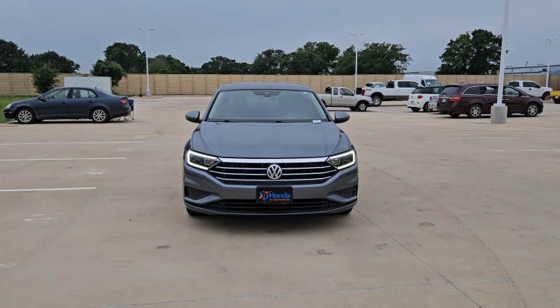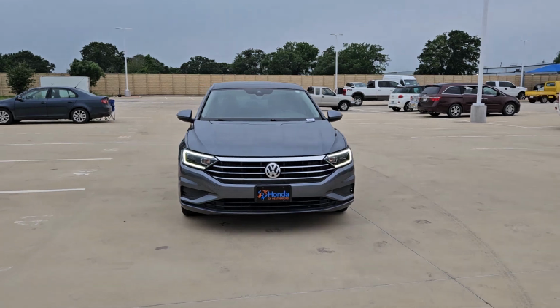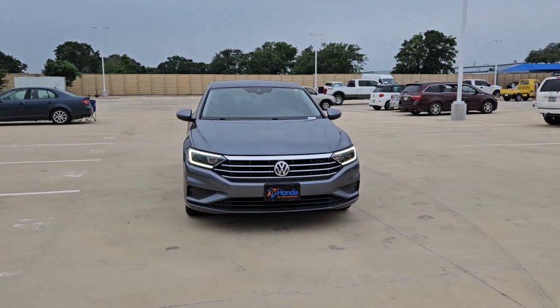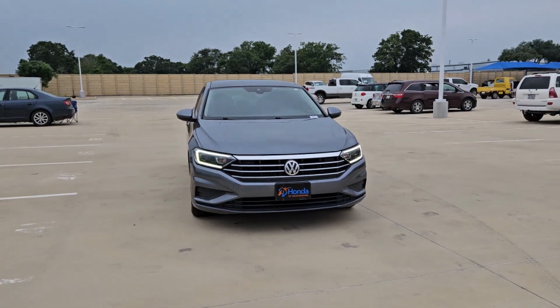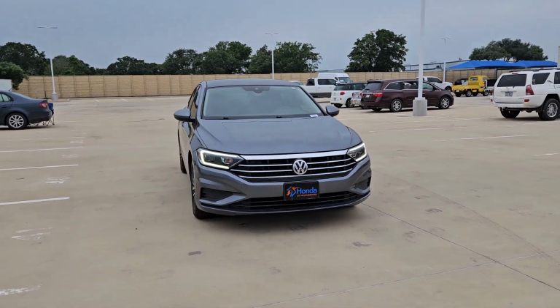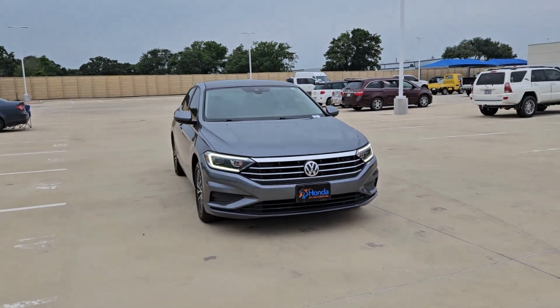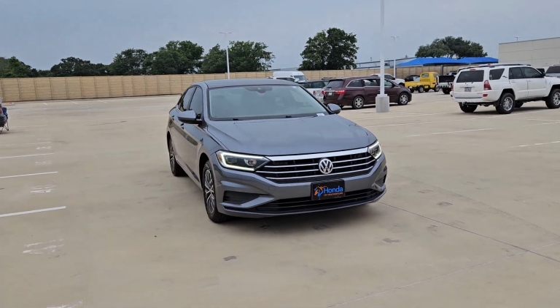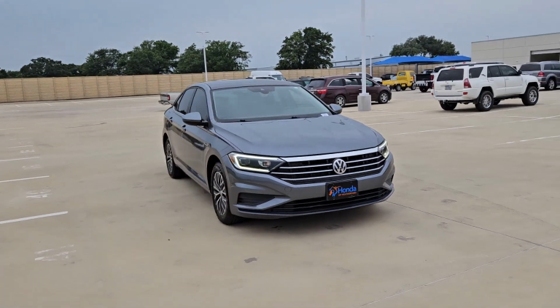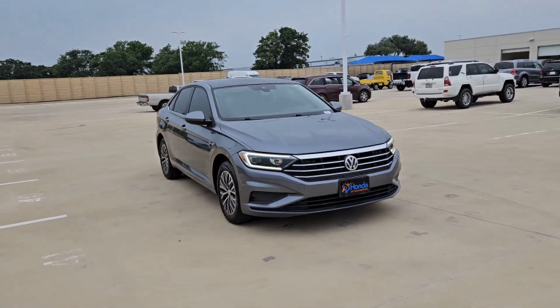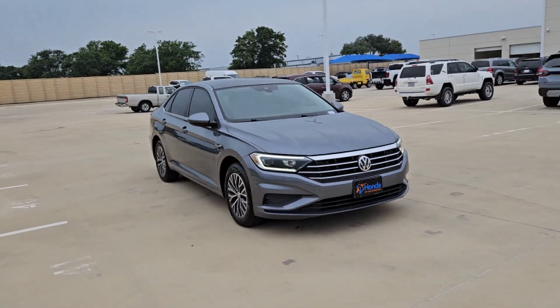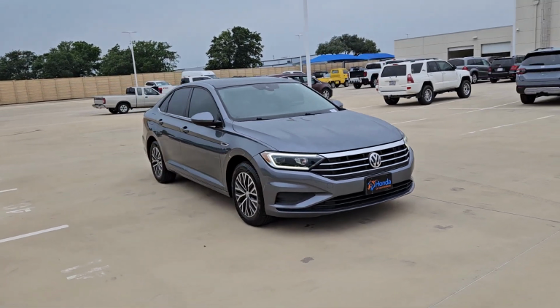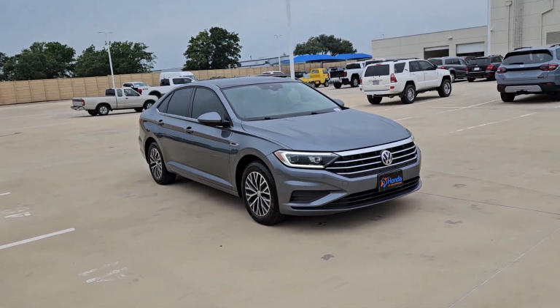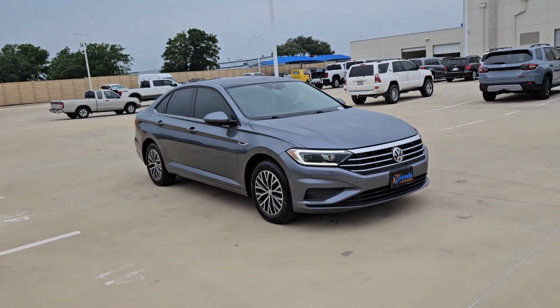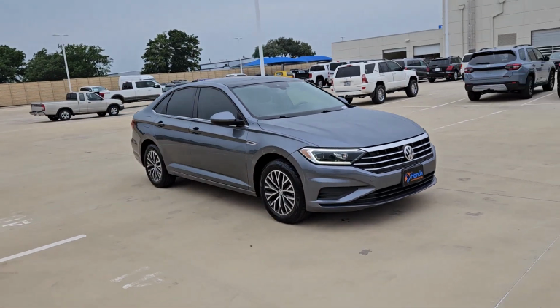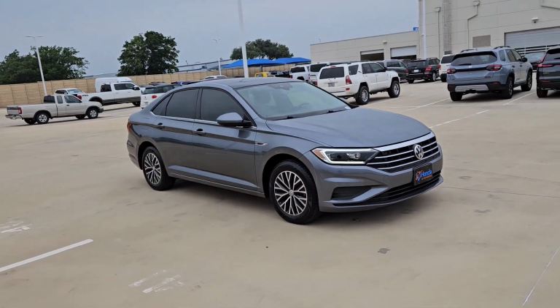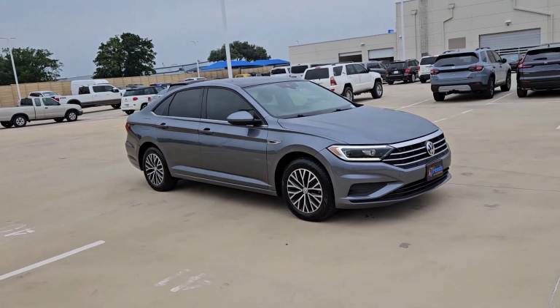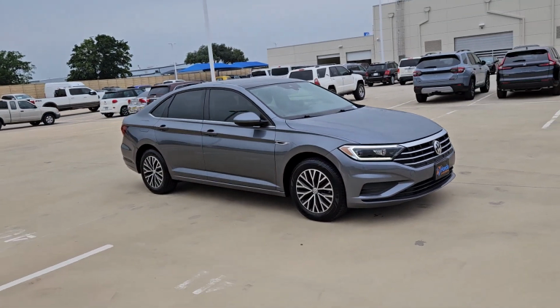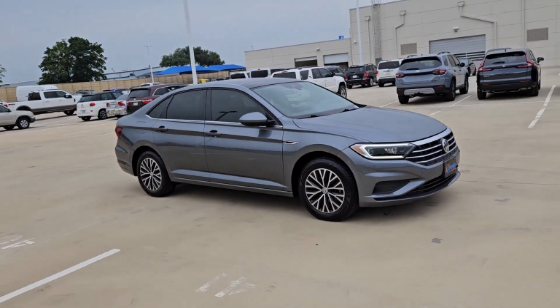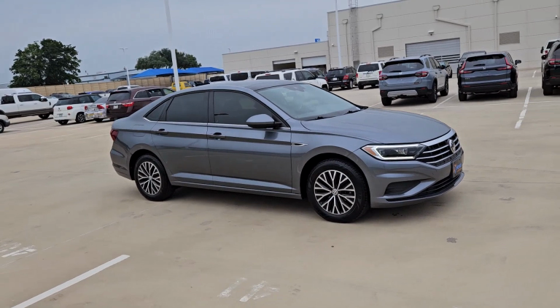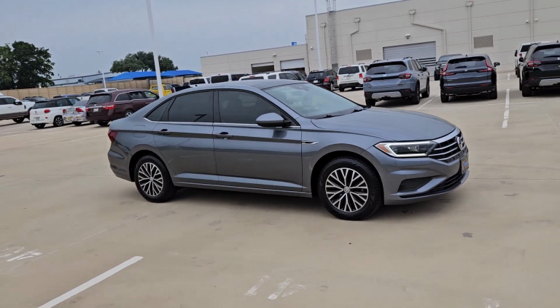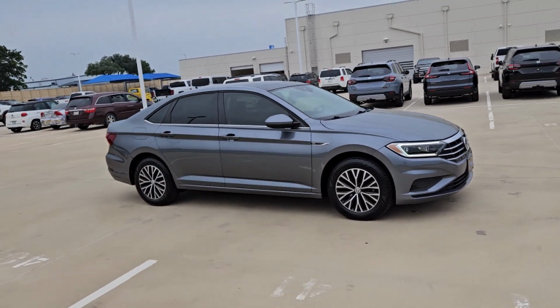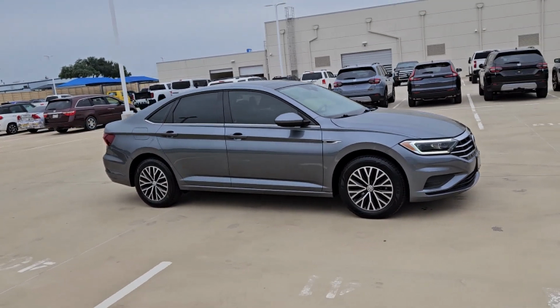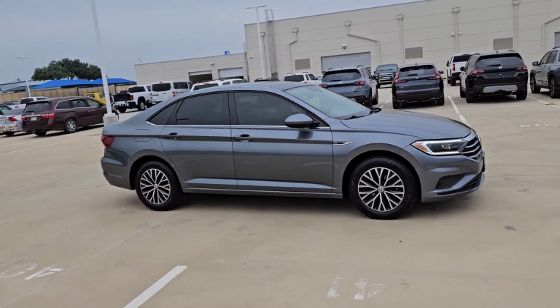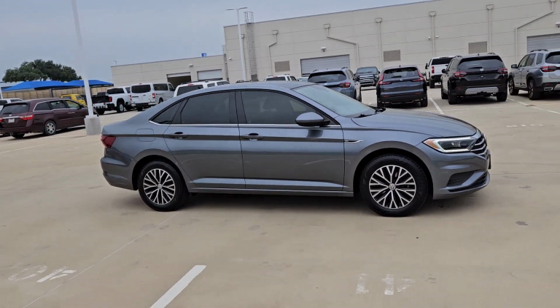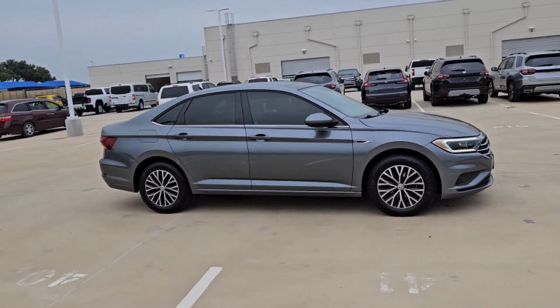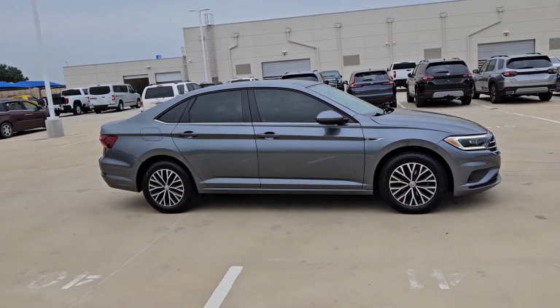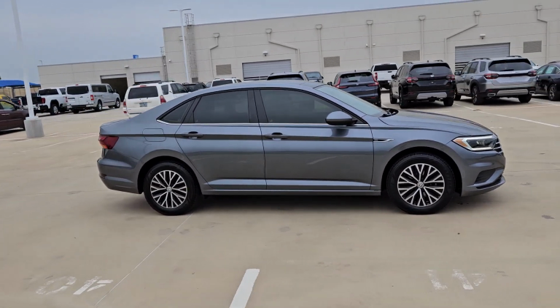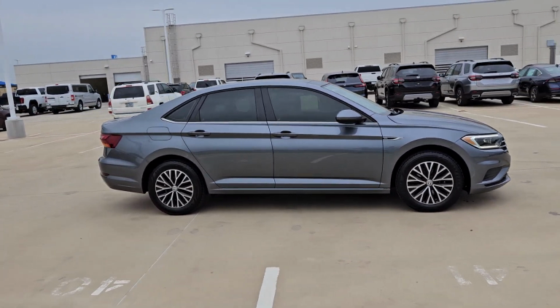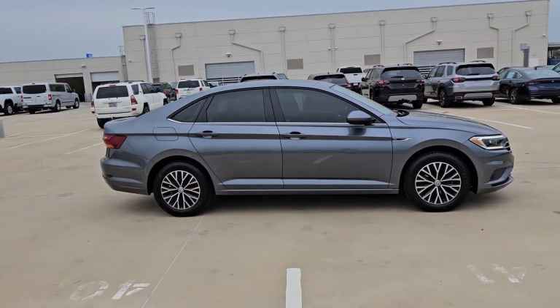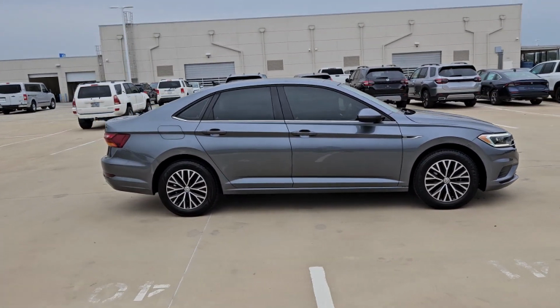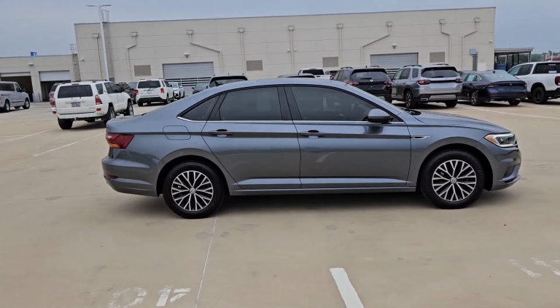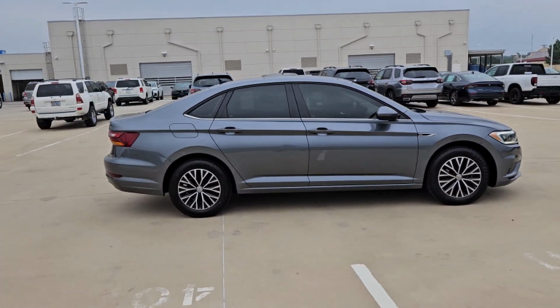You will be amazed by this 2019 Volkswagen Jetta. With less than 90,000 miles on the odometer, this vehicle stands out from the rest.